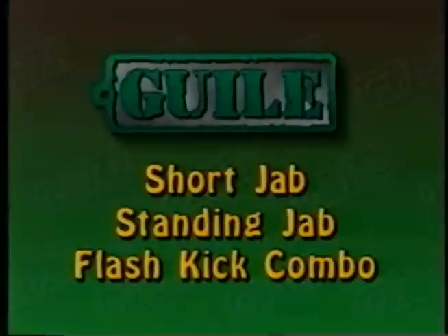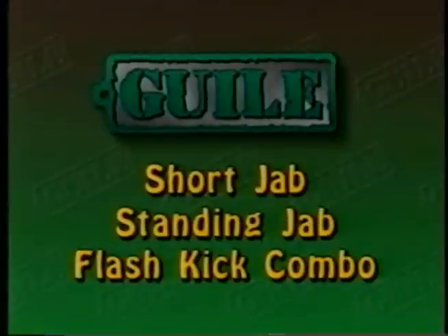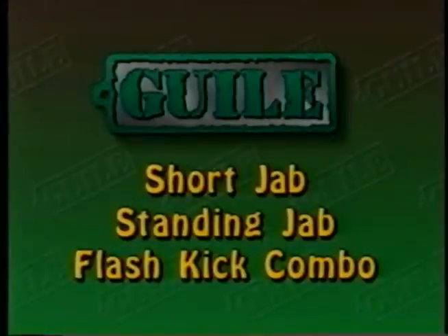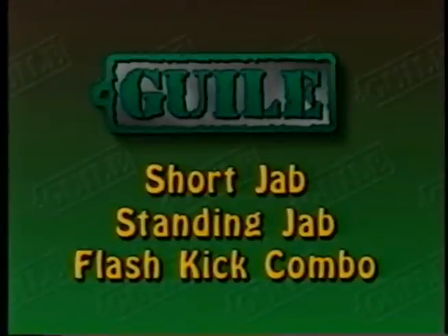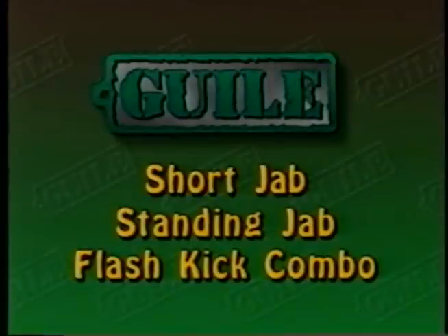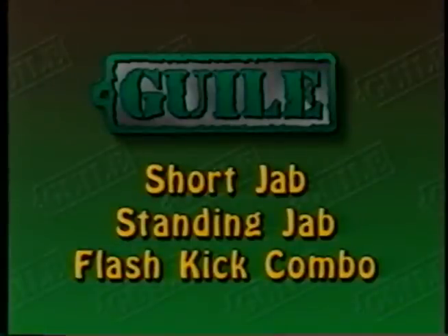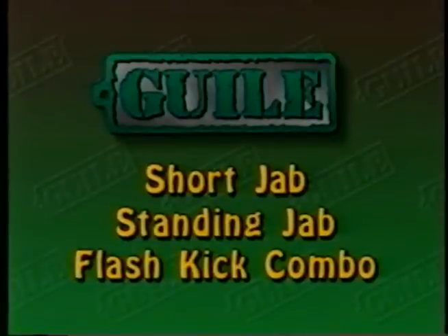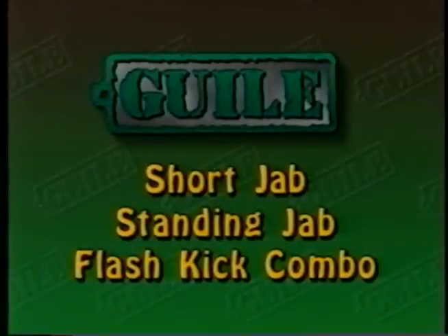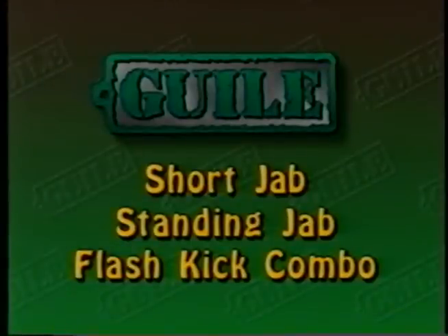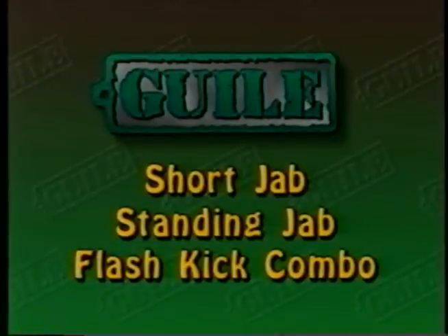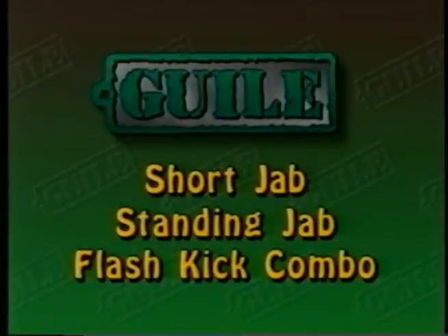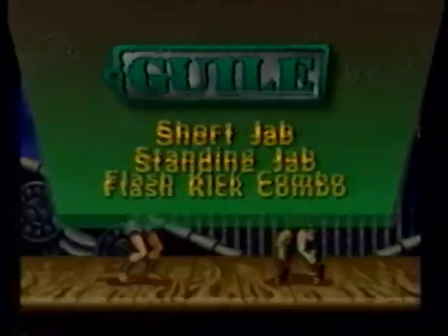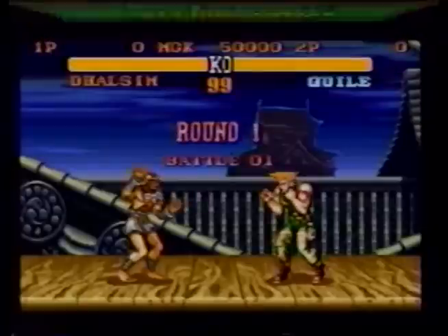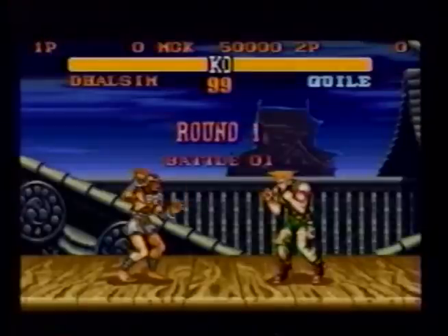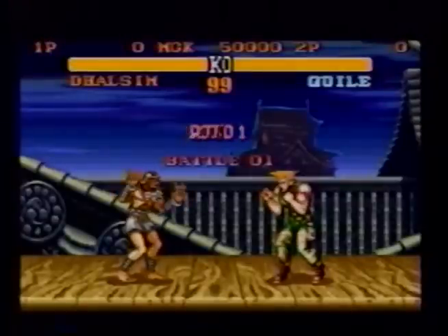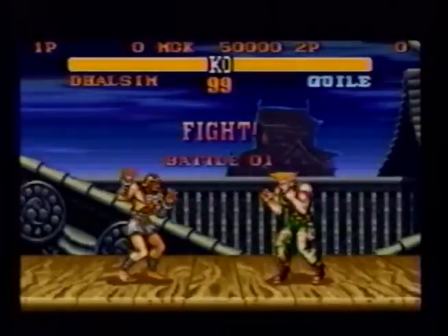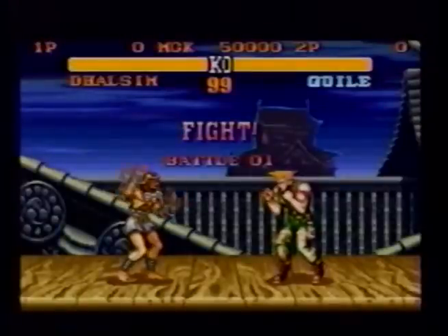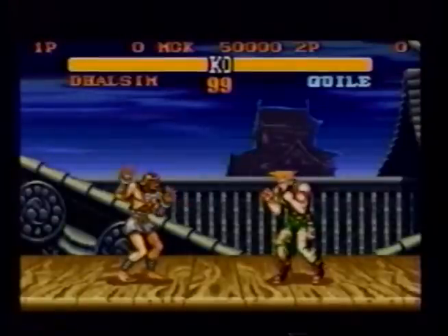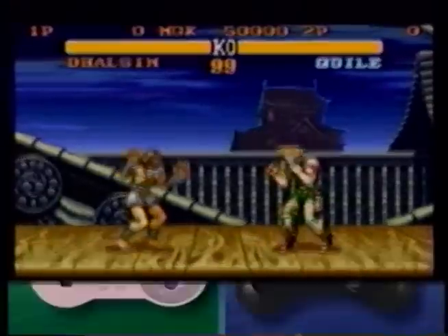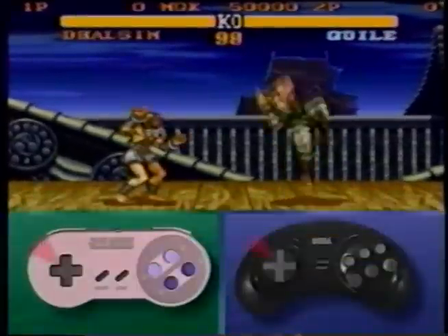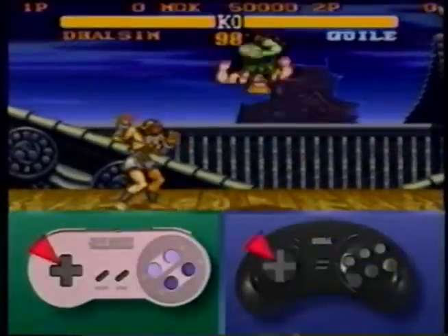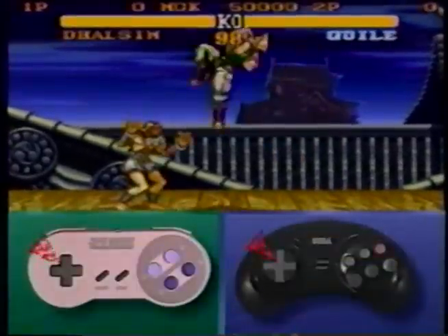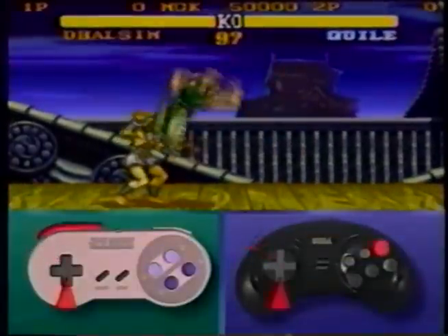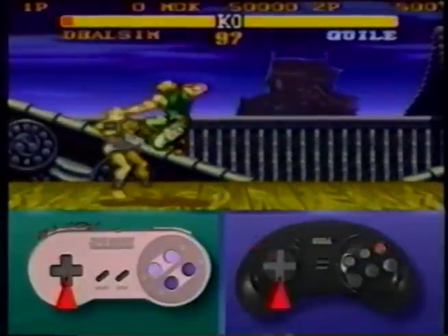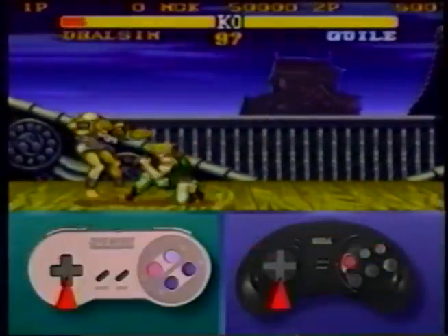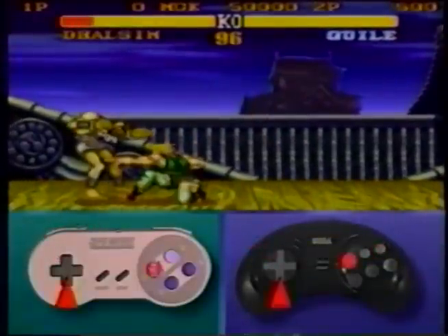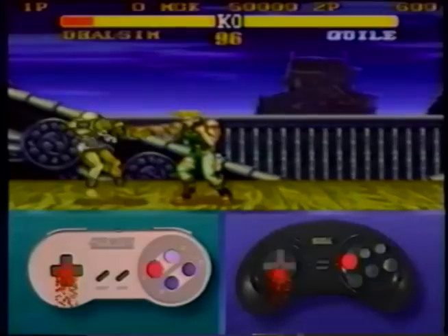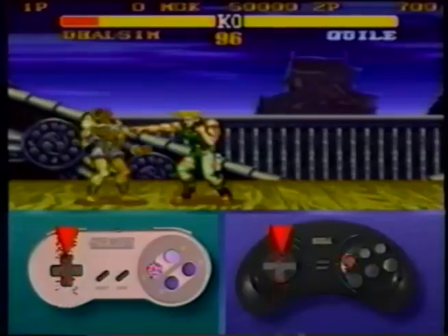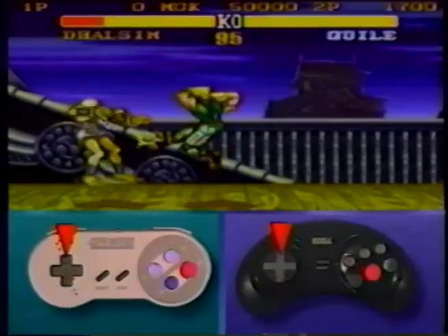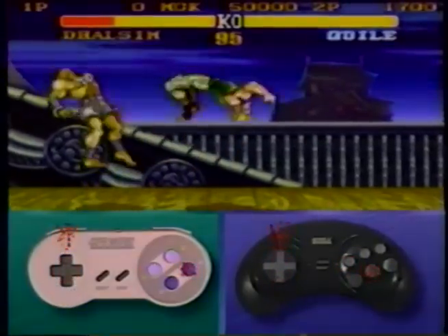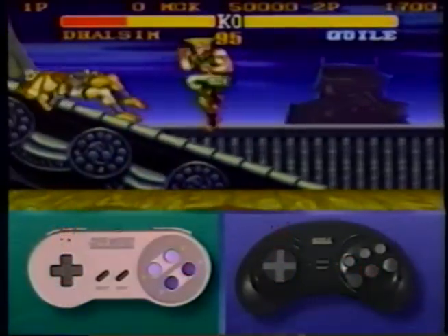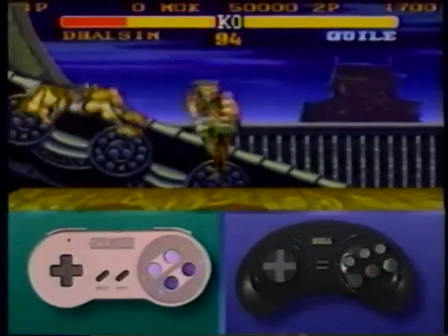This combo won't work on small characters like Chun-Li or Blanka, but is very effective against large characters. Jump in with a late fierce, then hit low jab, high jab, then finish with a flash kick.